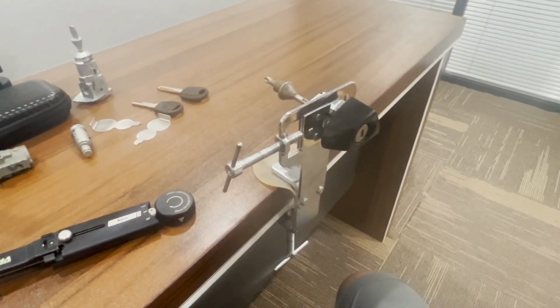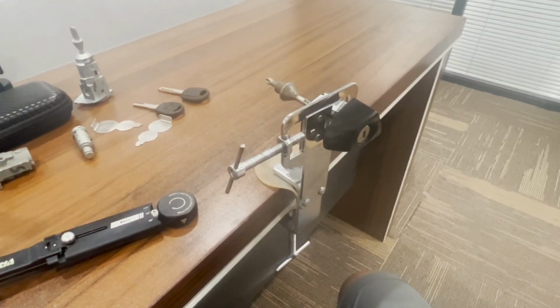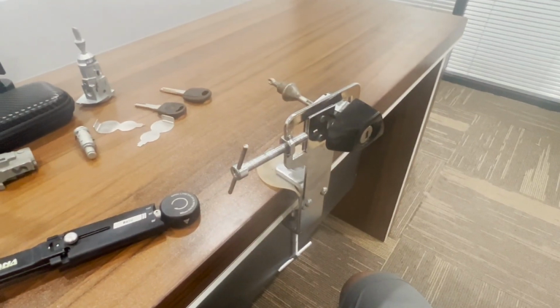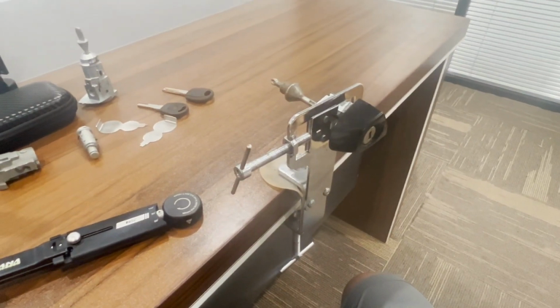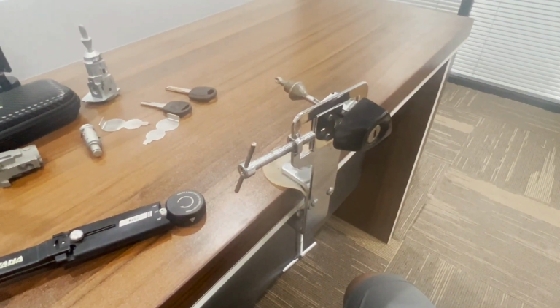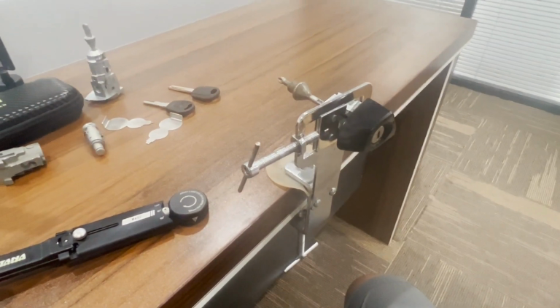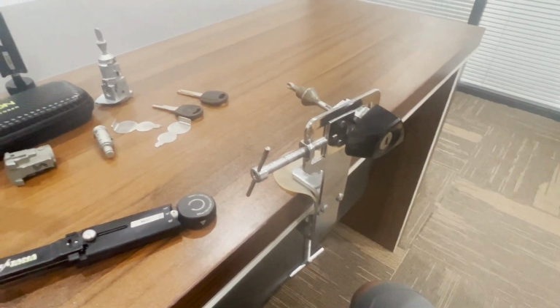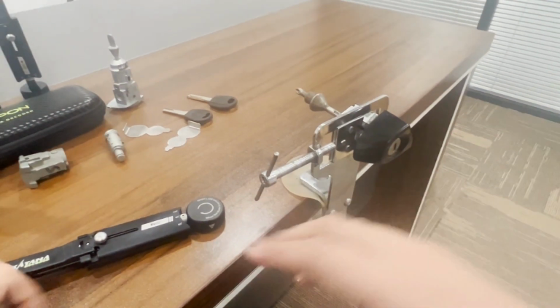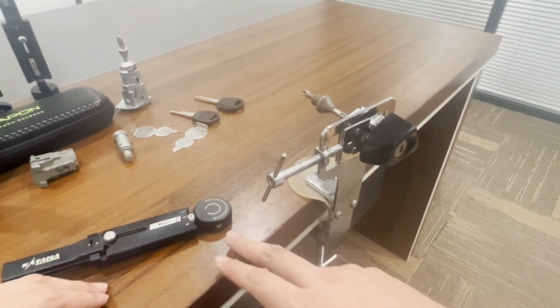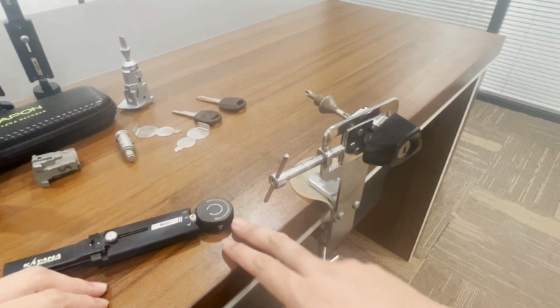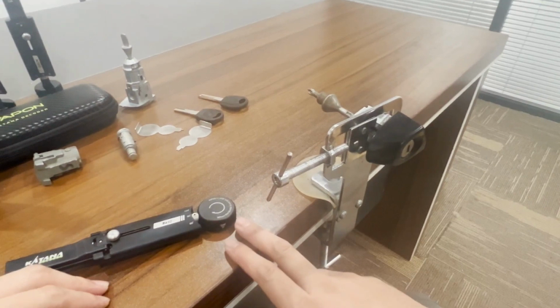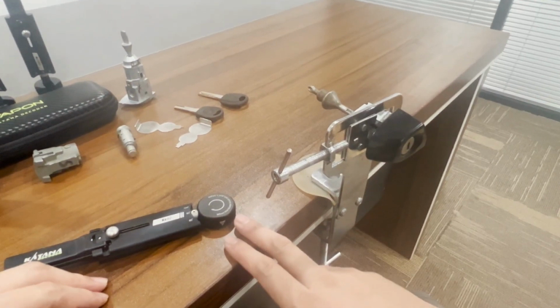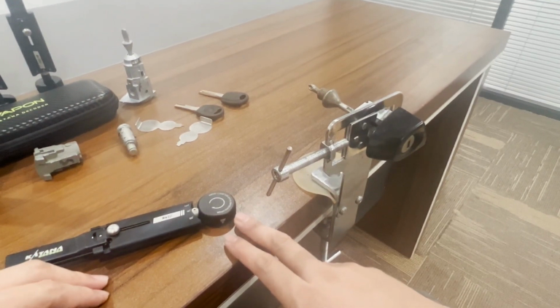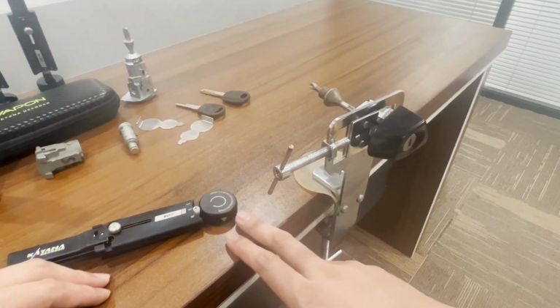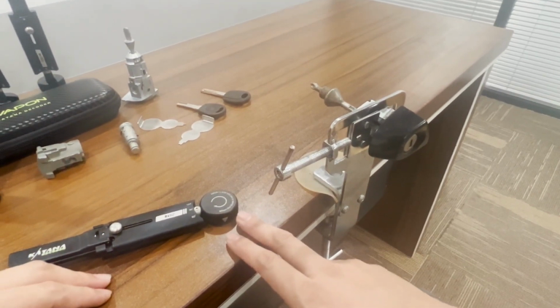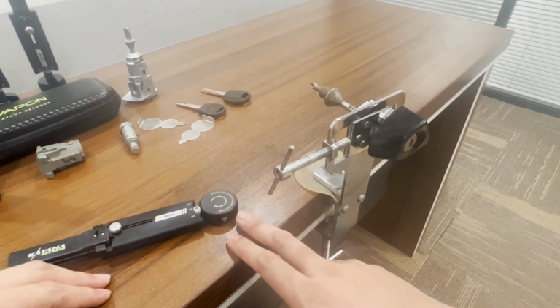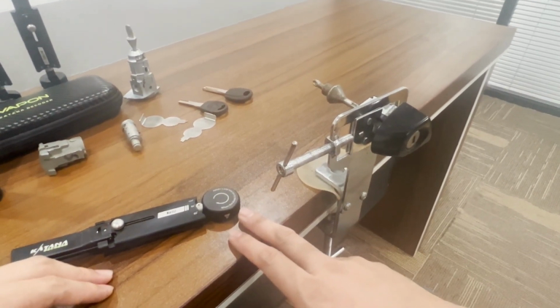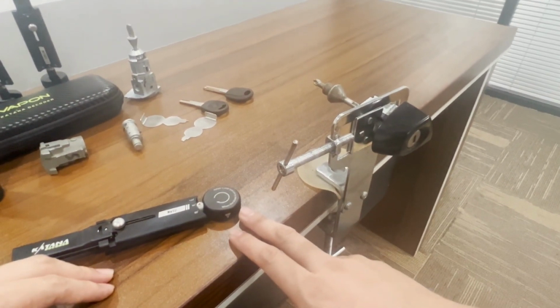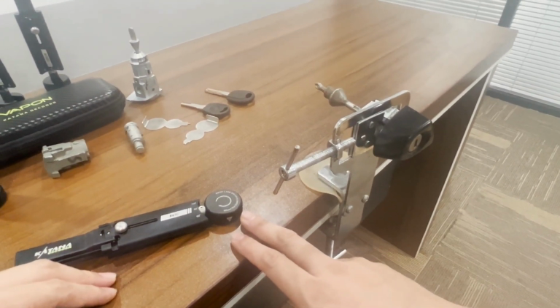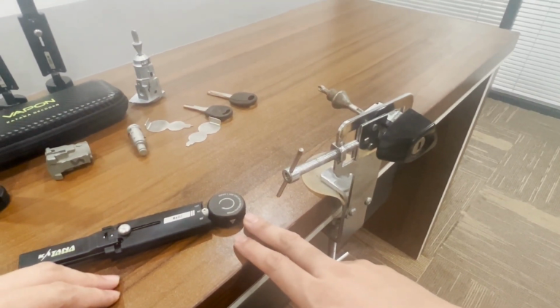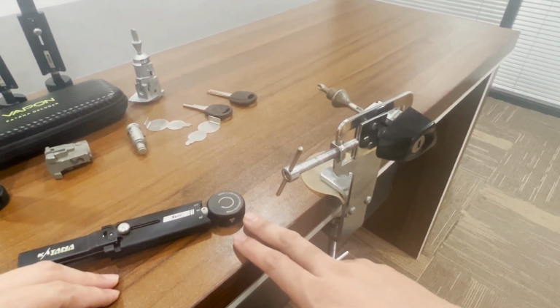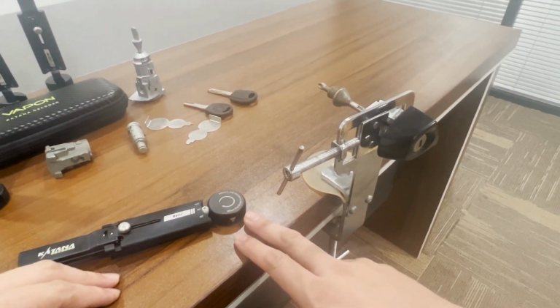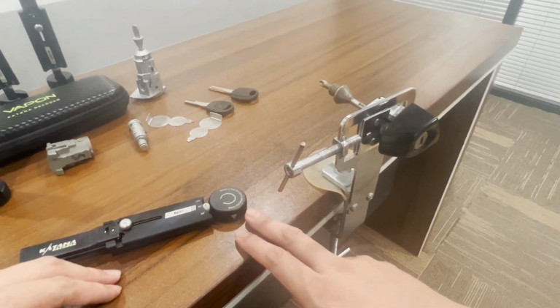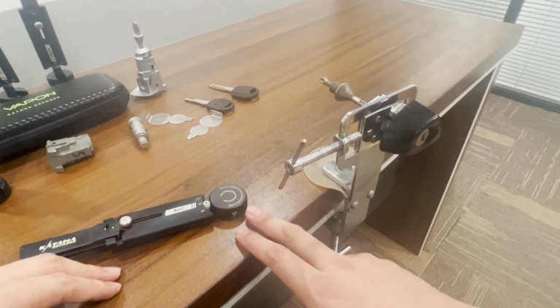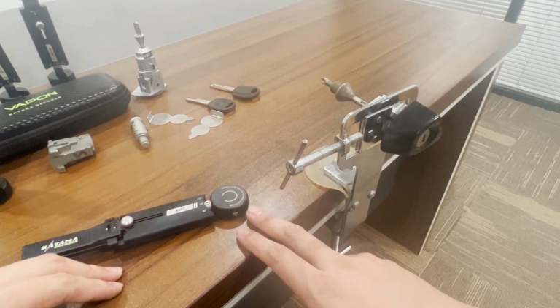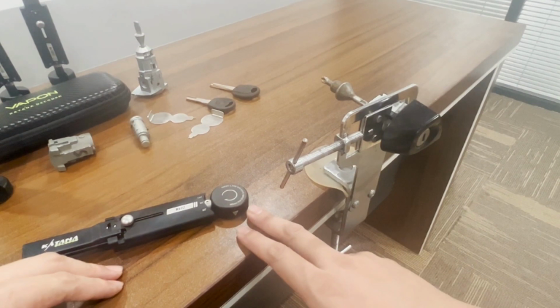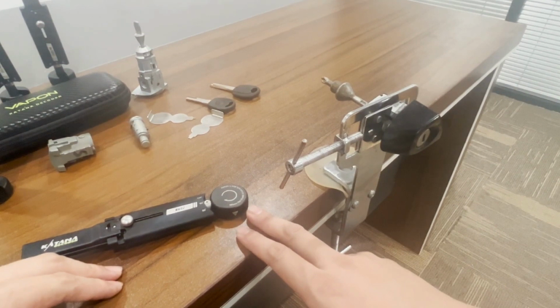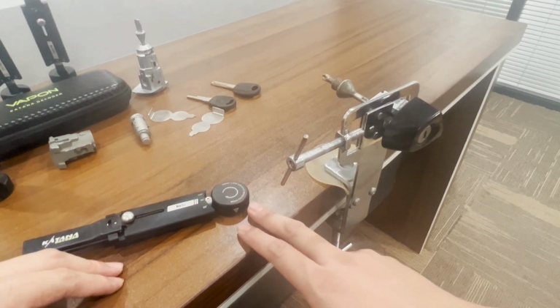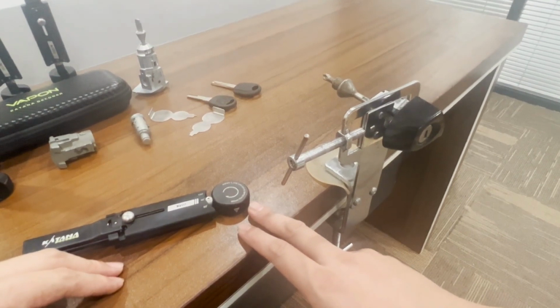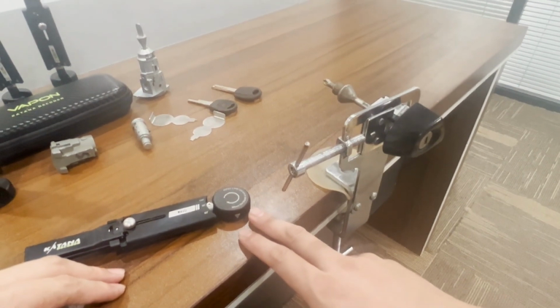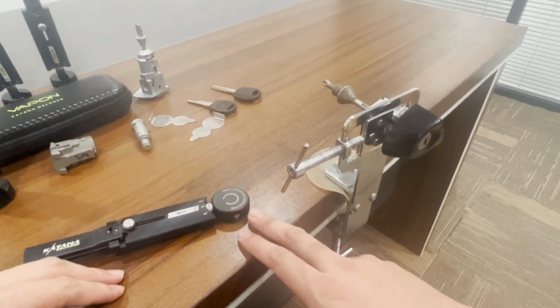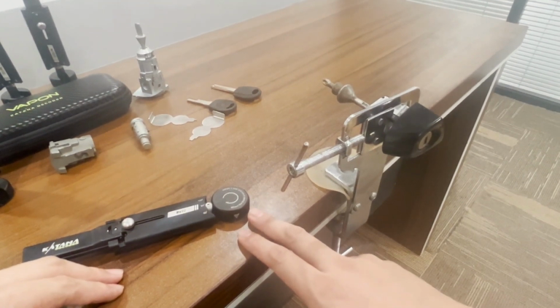Hello everyone. Like Li Ishii or other decoders, Katana decoders also need to apply tension when opening the lock.